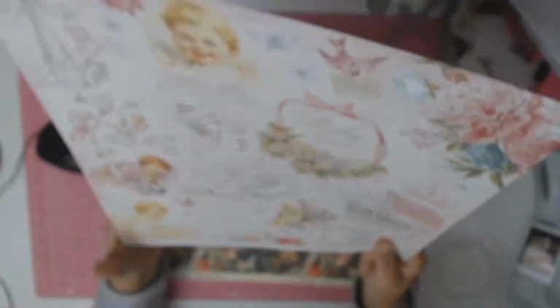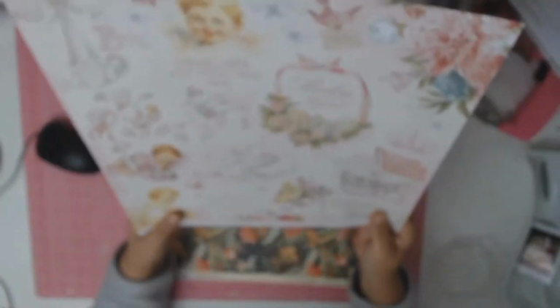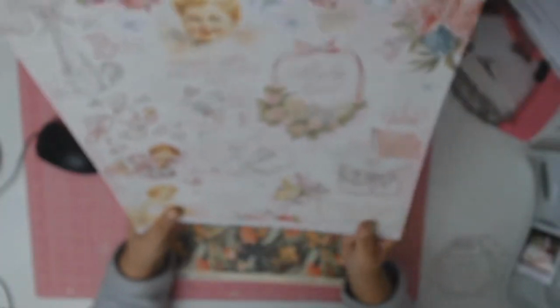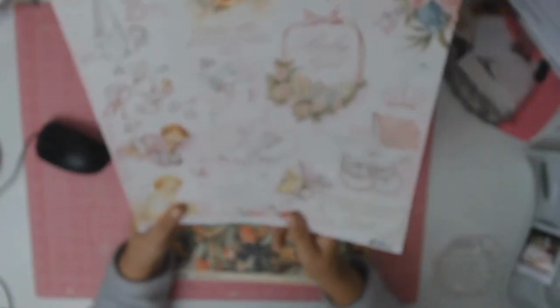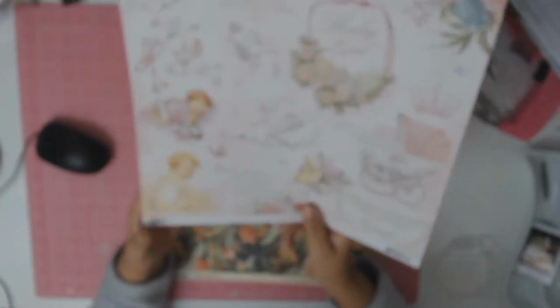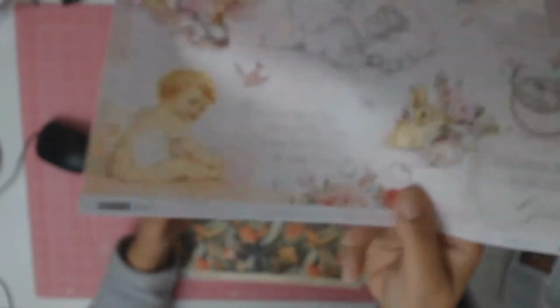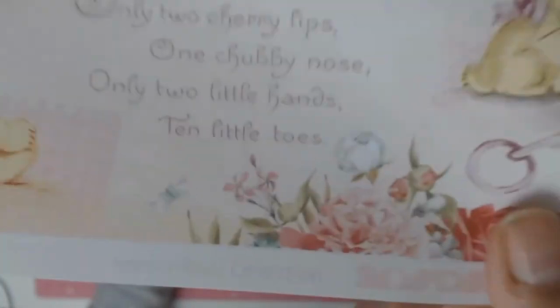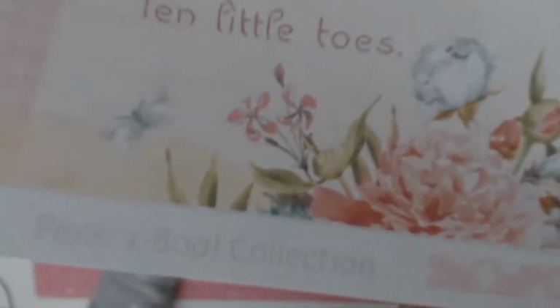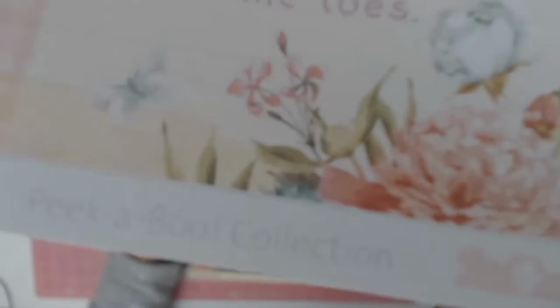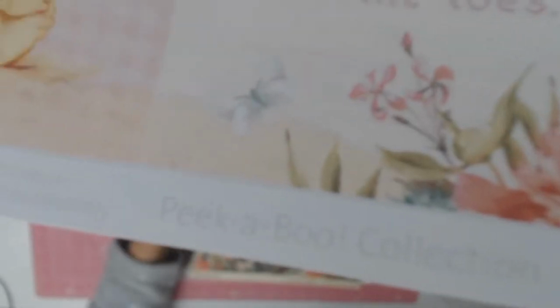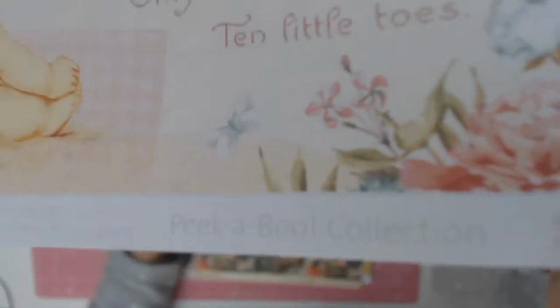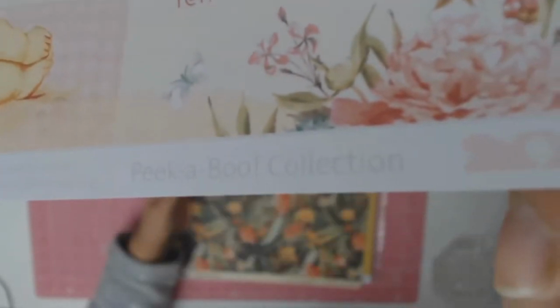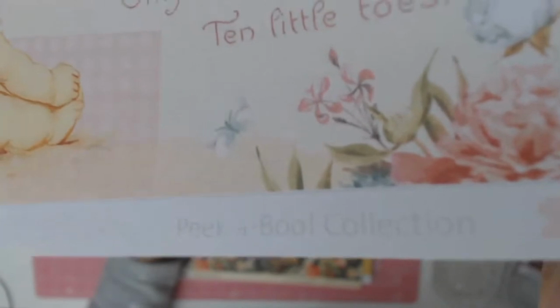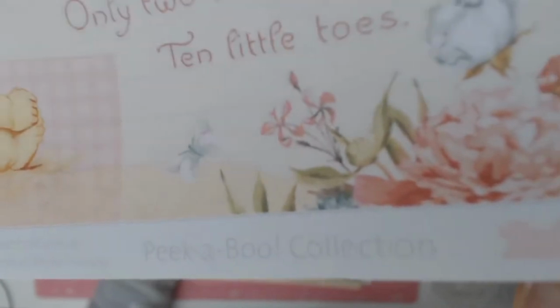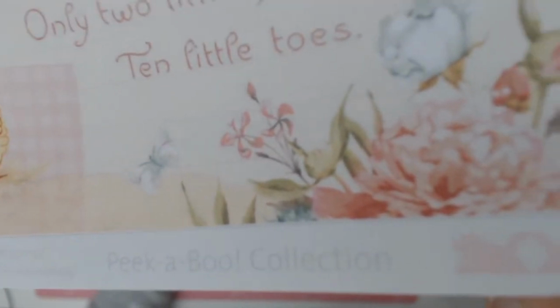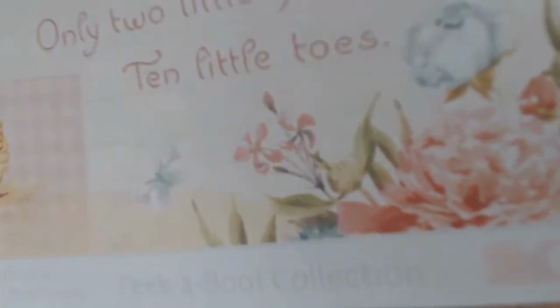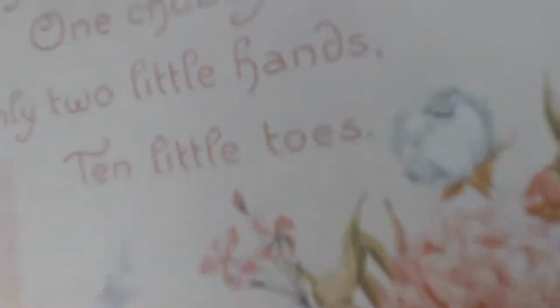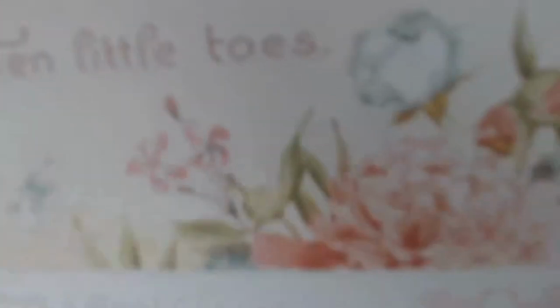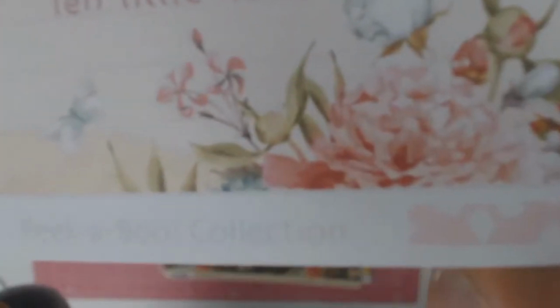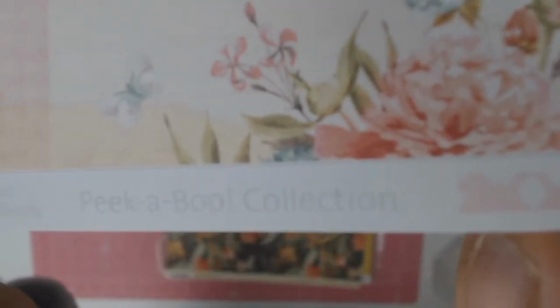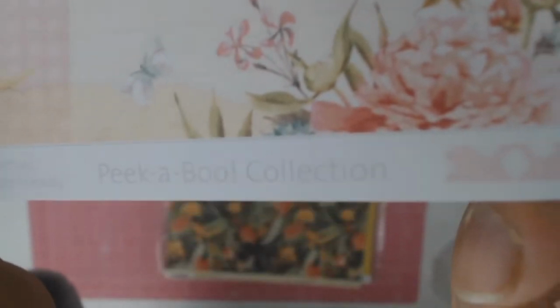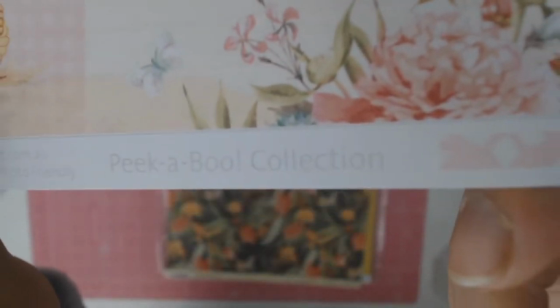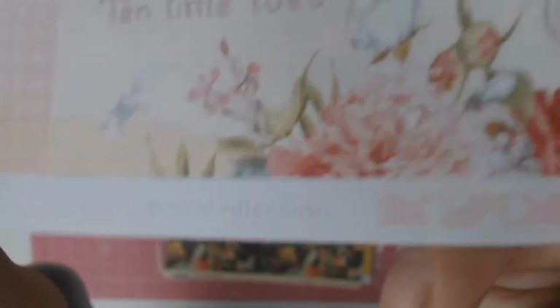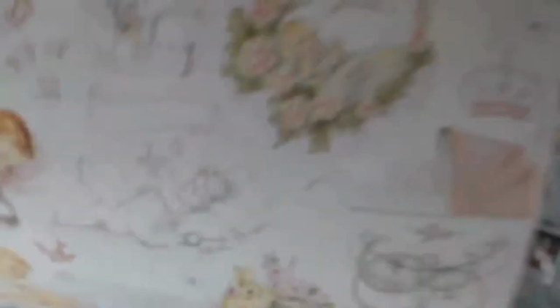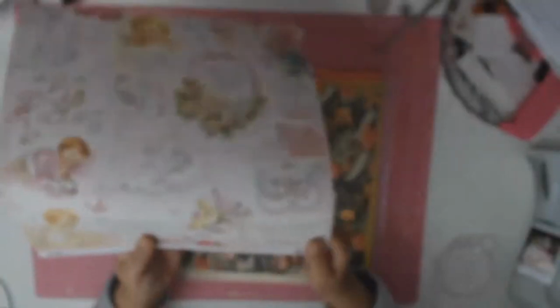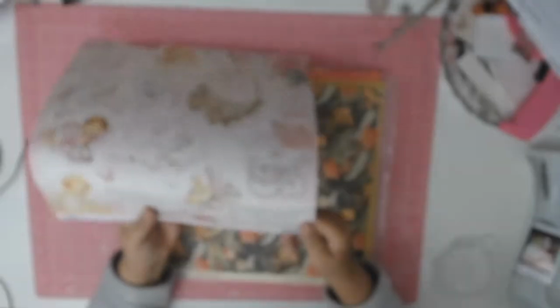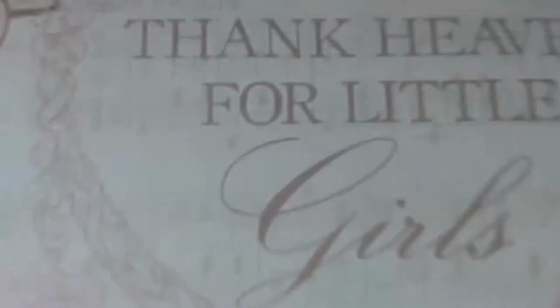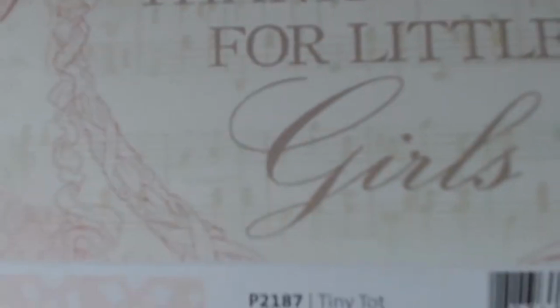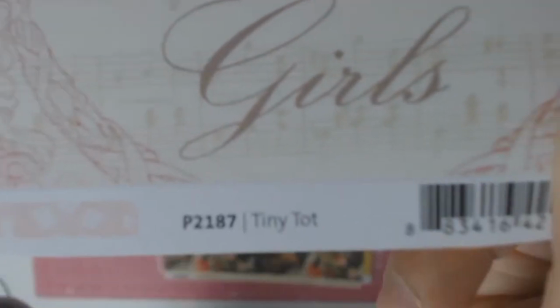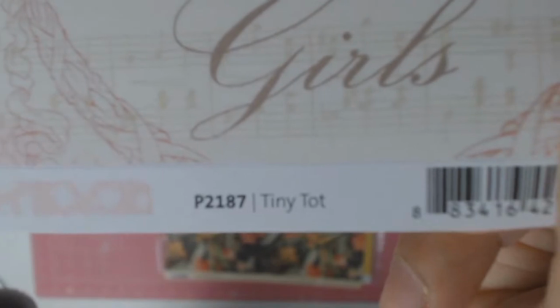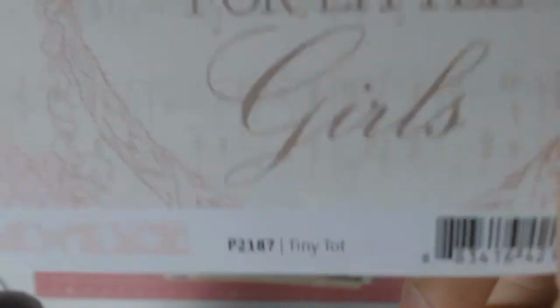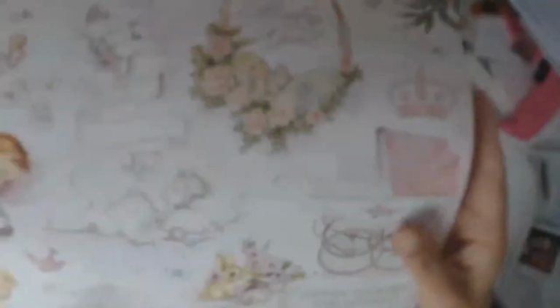I'll be using that on something. This is a Kaisercraft paper. So thank you Aunty Vera if you're watching — they're absolutely perfect, these papers.